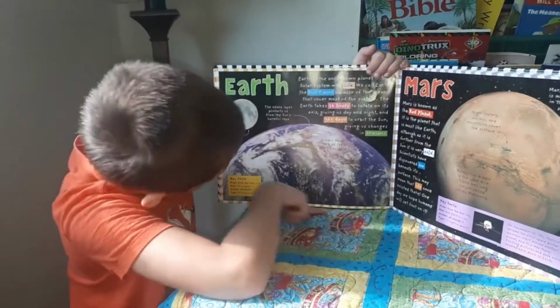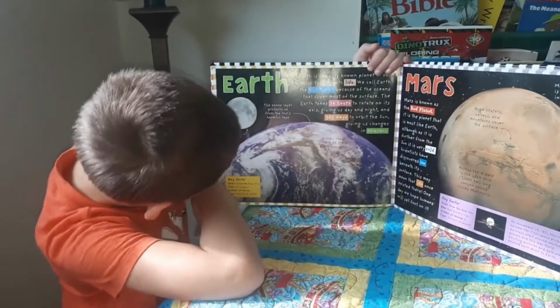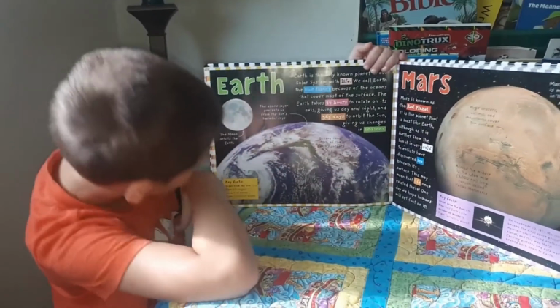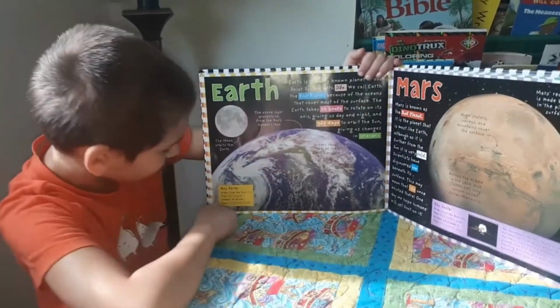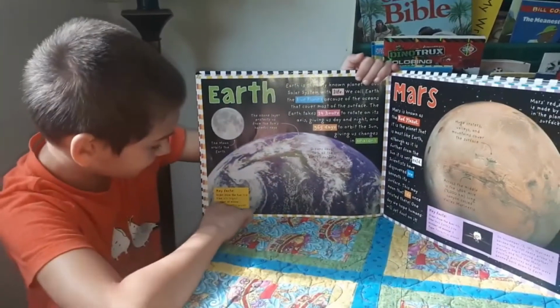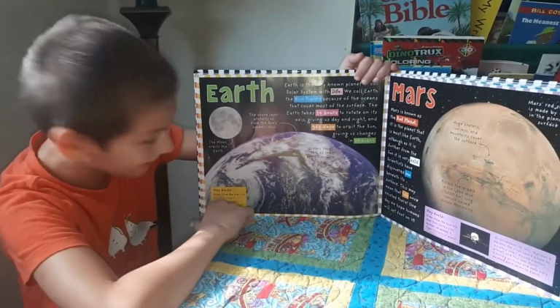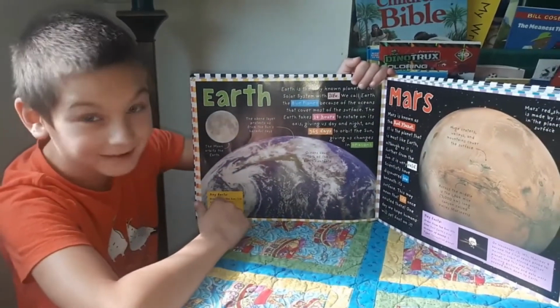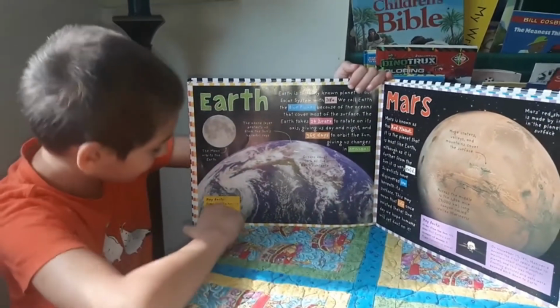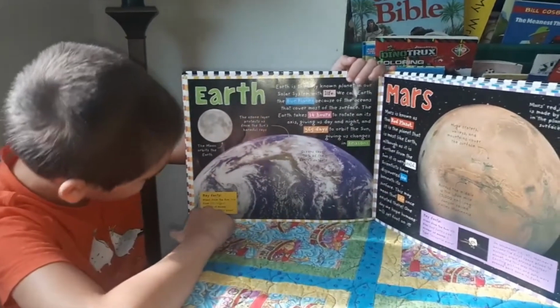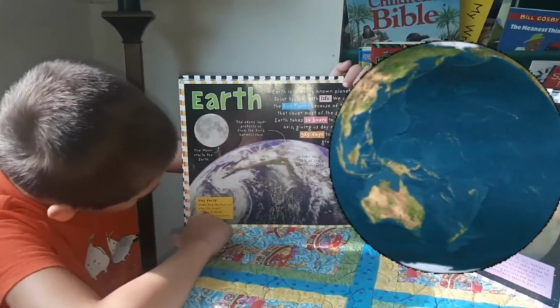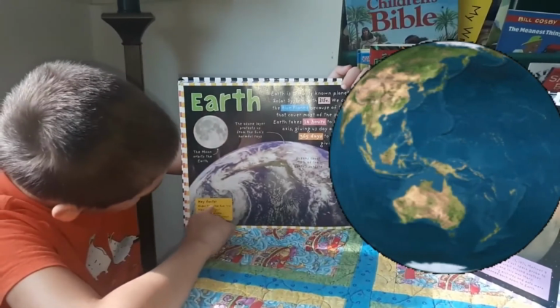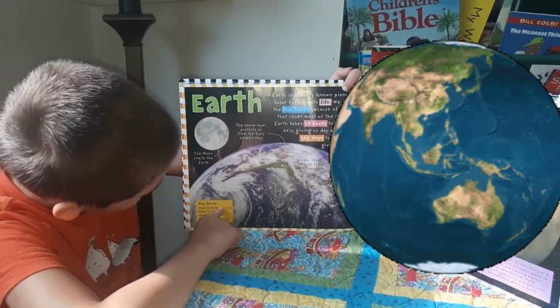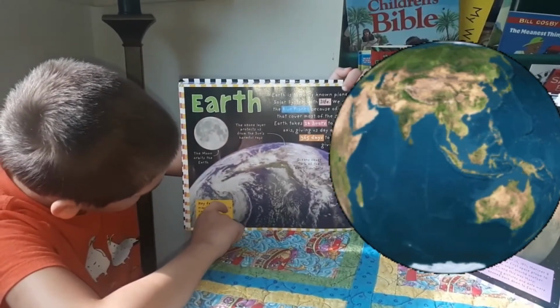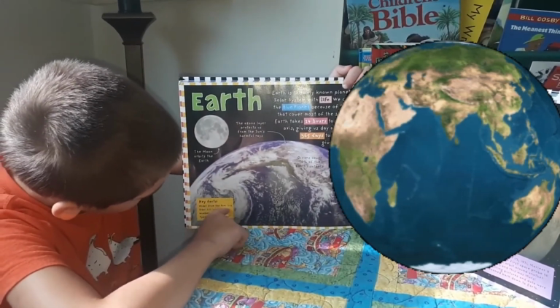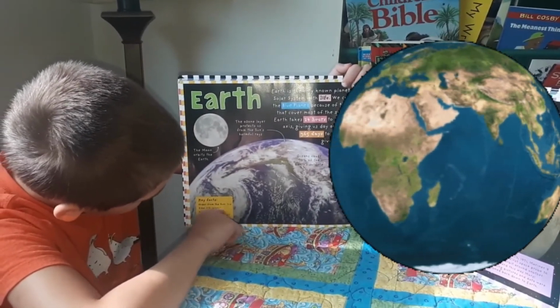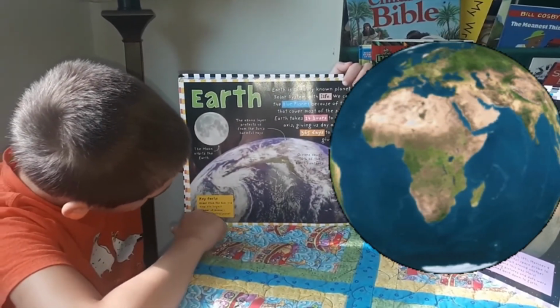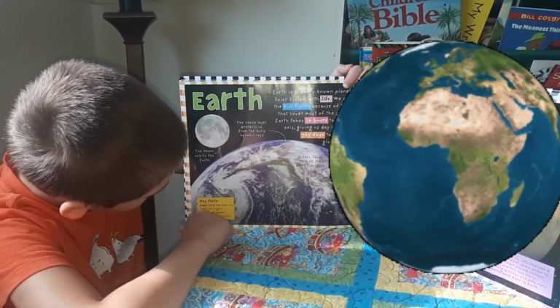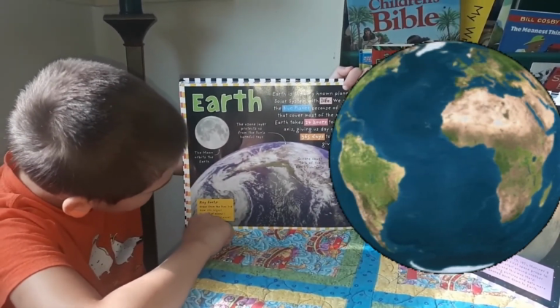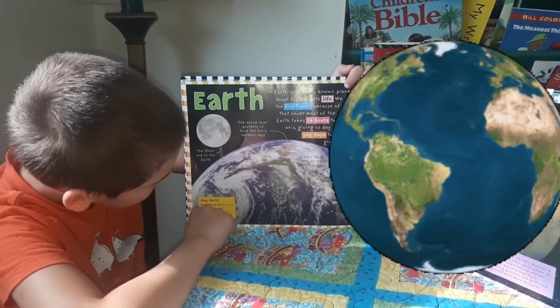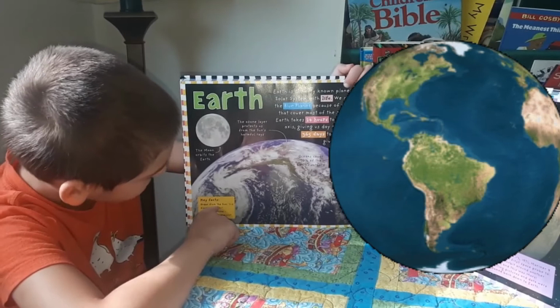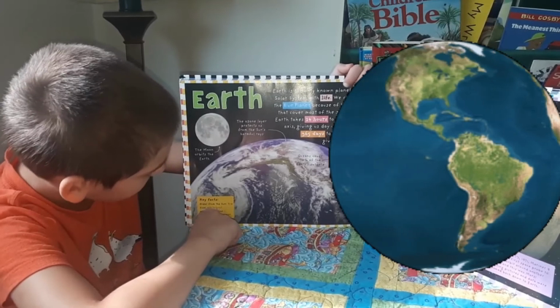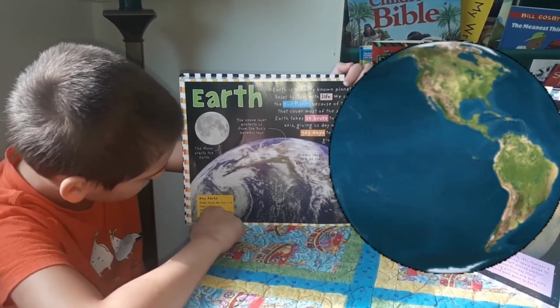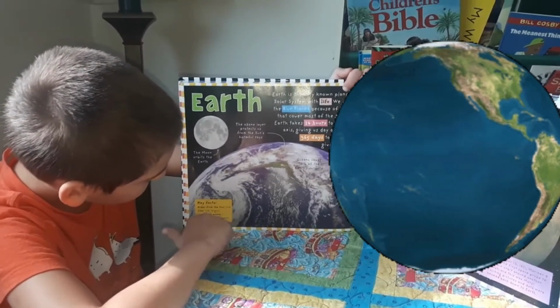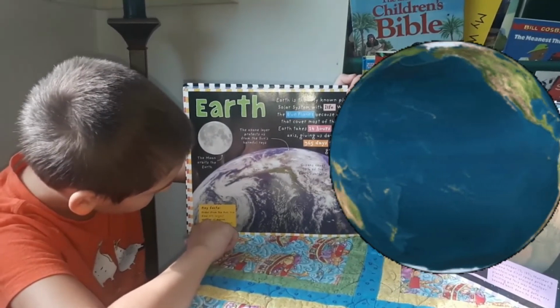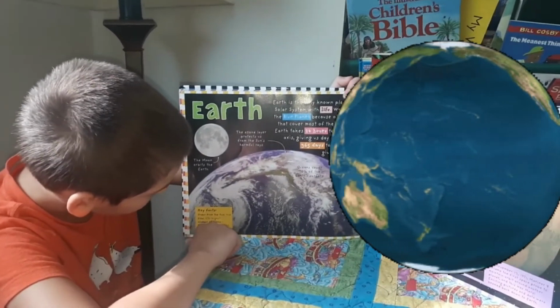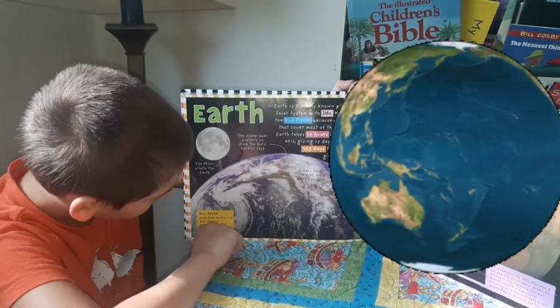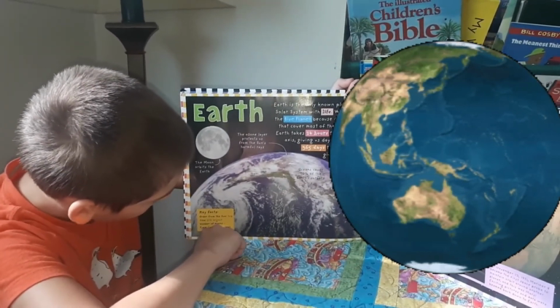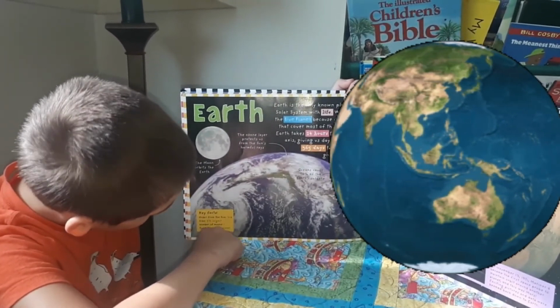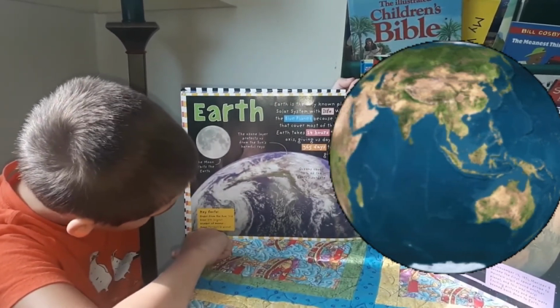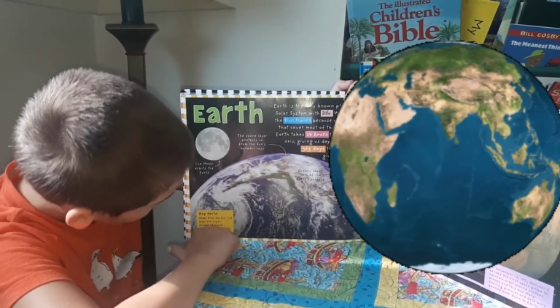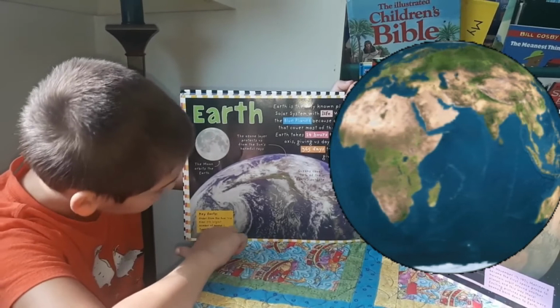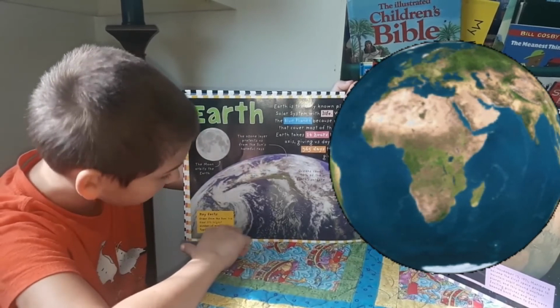There are also some key facts over here — I didn't even notice those. Order from the sun — third. Size — fifth largest. Number of moons — one. Type — terrestrial planet.